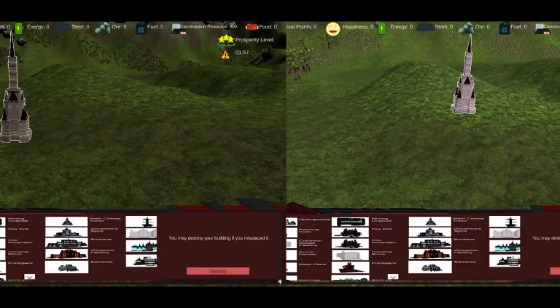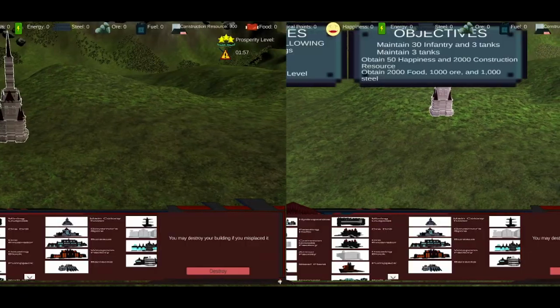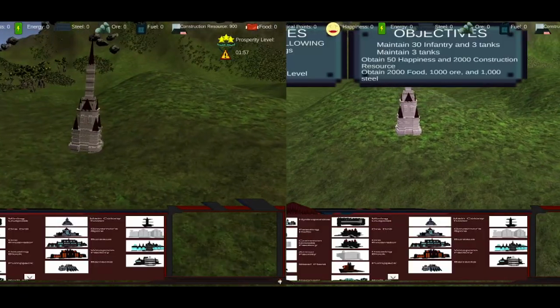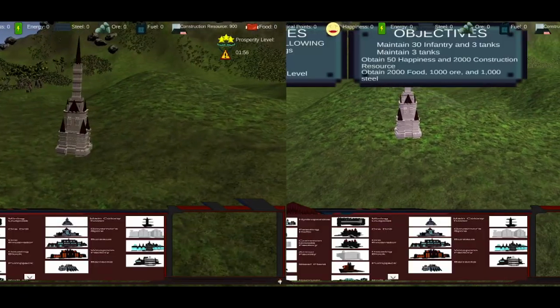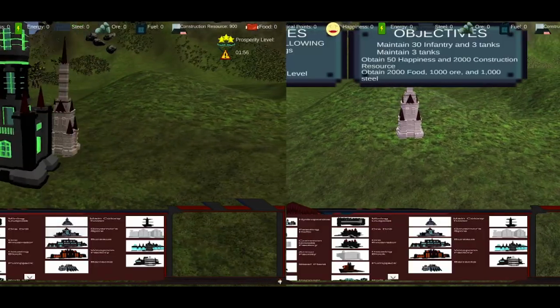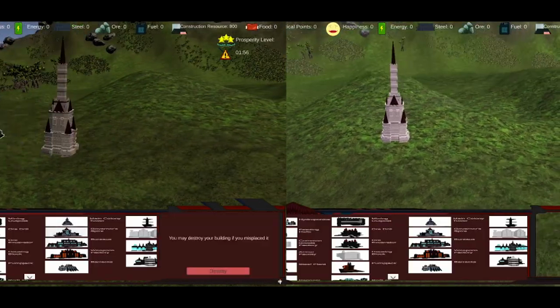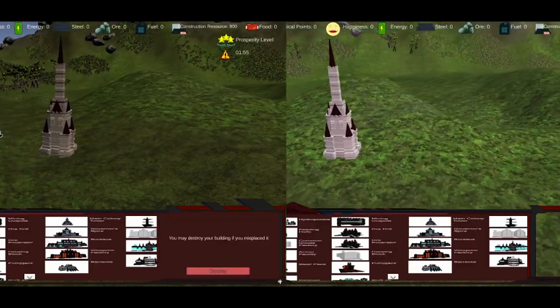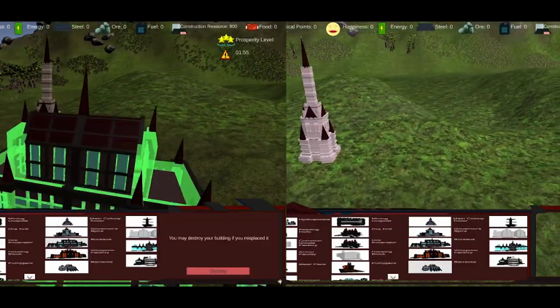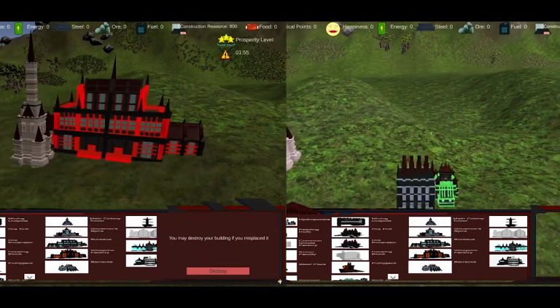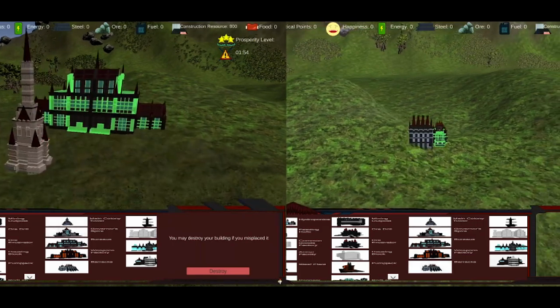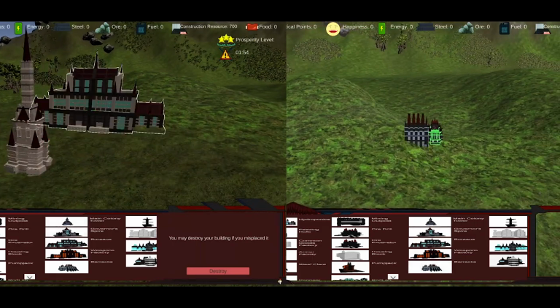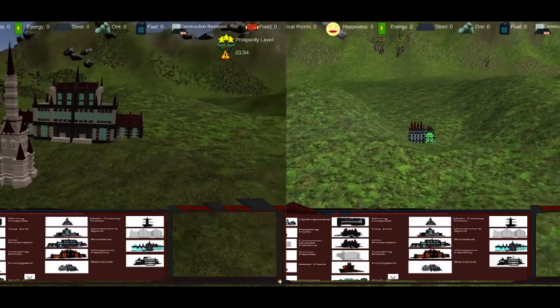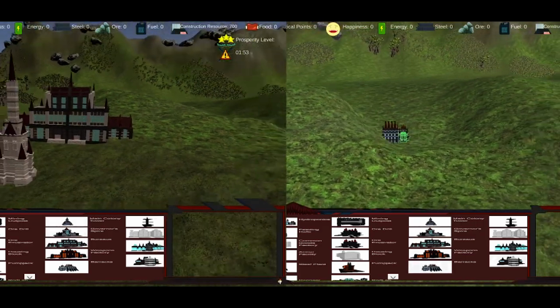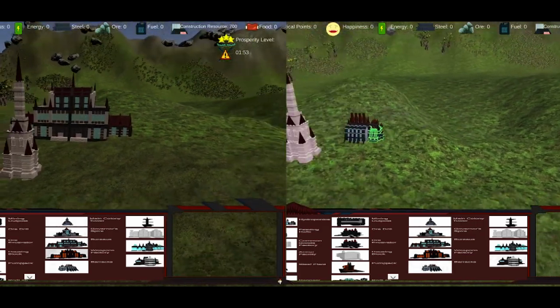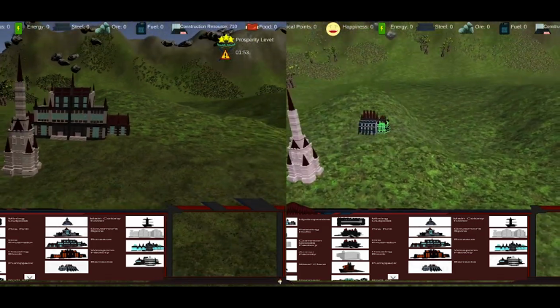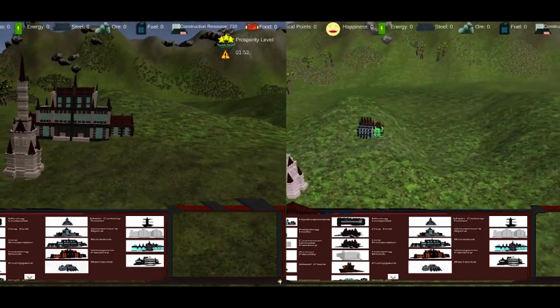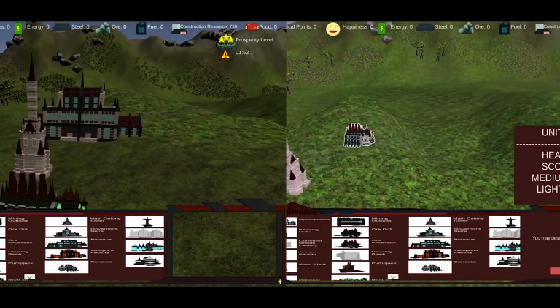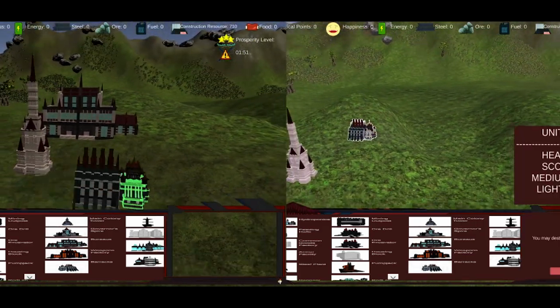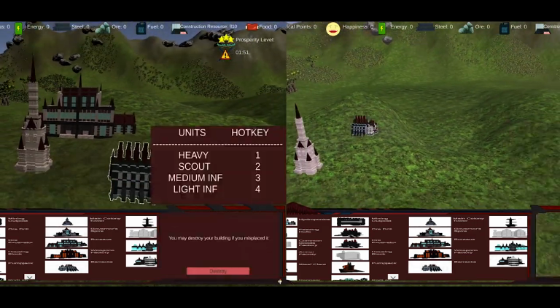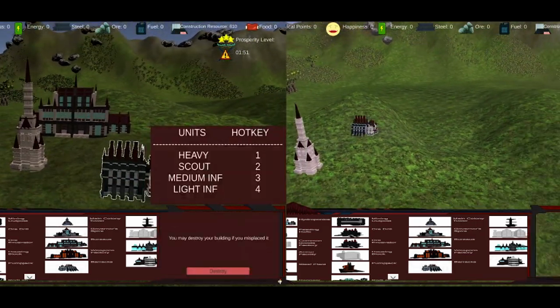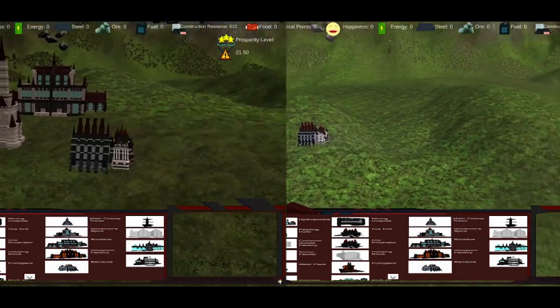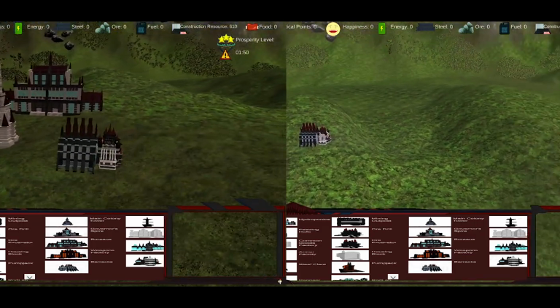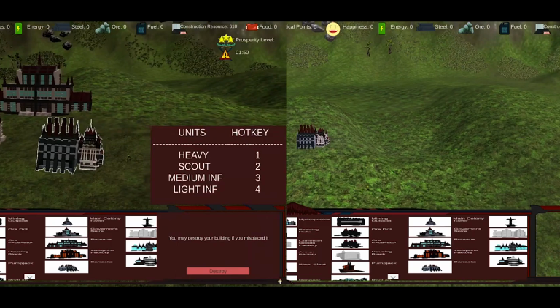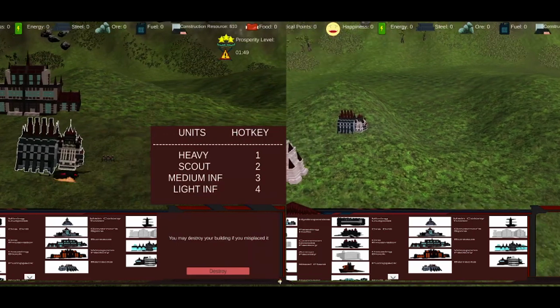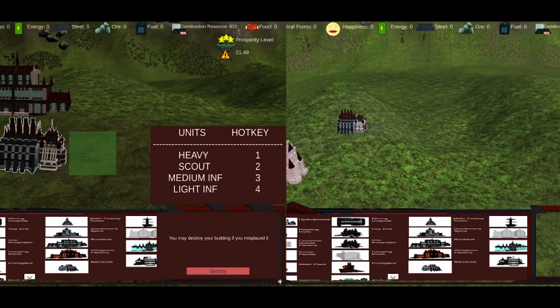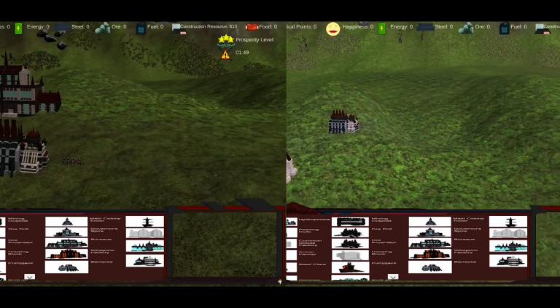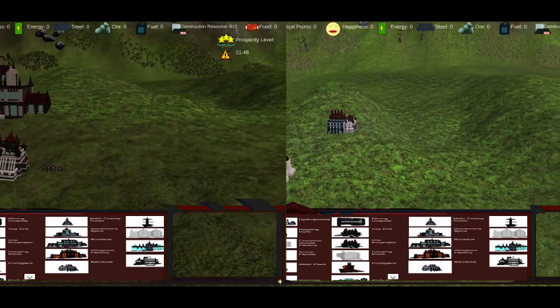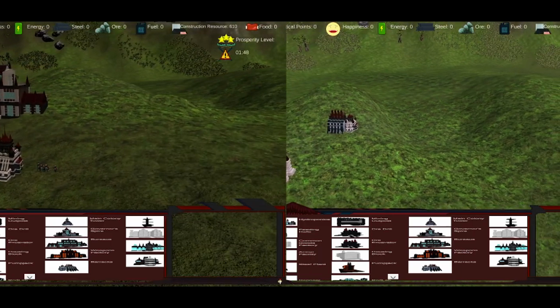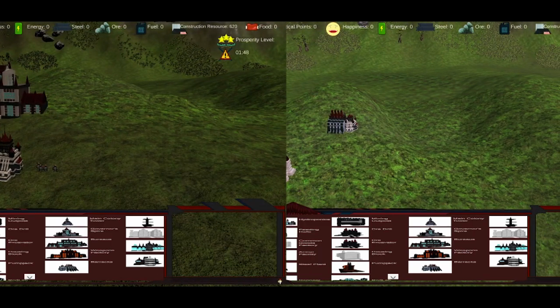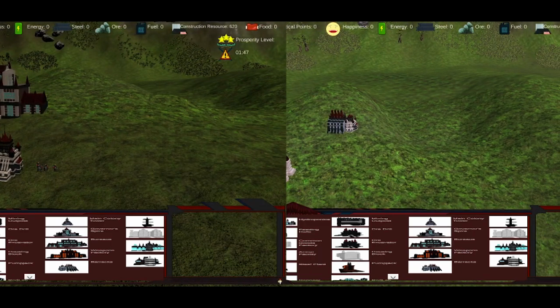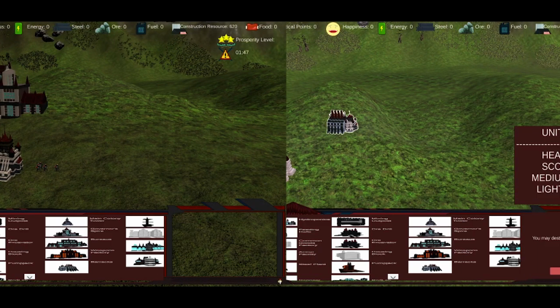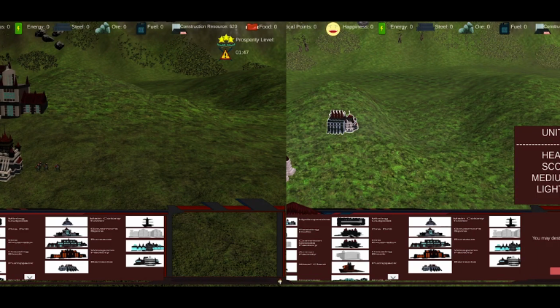While in multiplayer mode, the player either competes against another player in PvP, seeing who can impress the higher-ups on Earth, or cooperates with another player to build a city together.